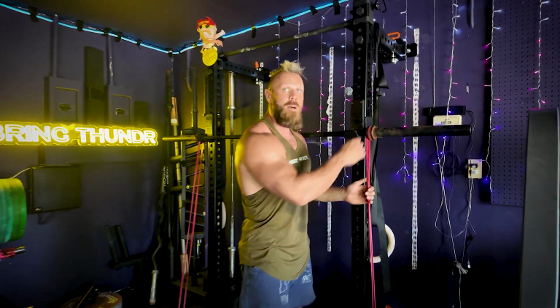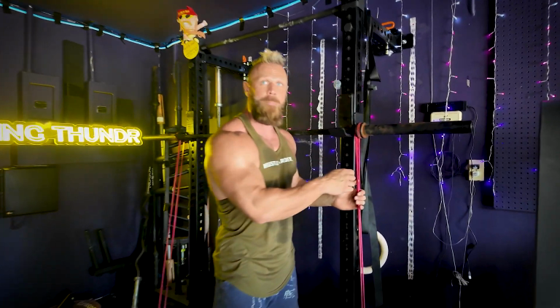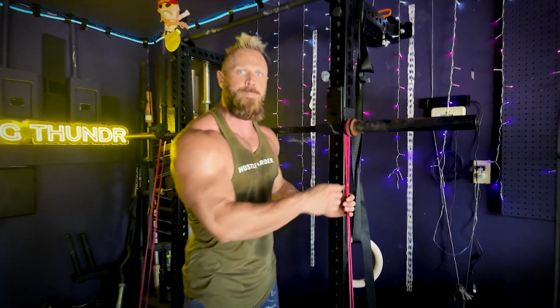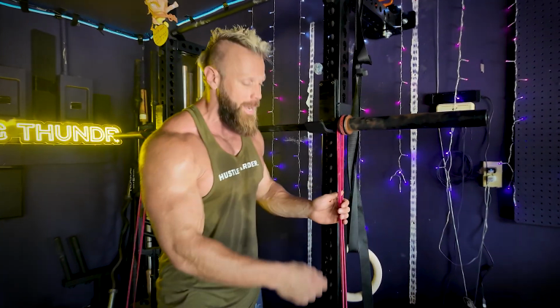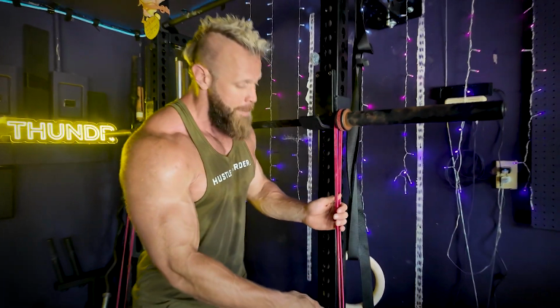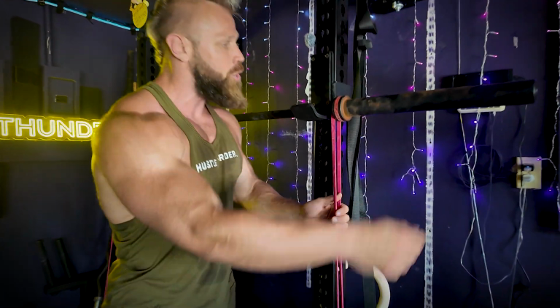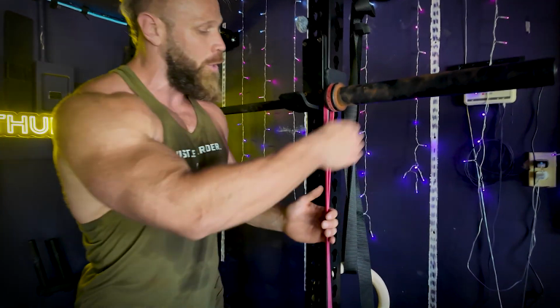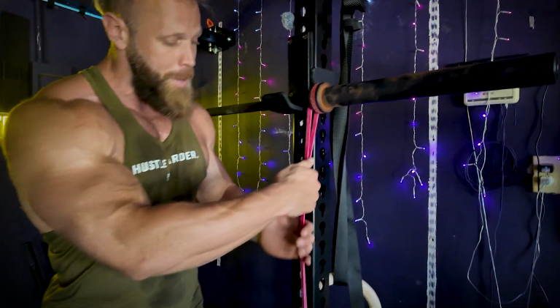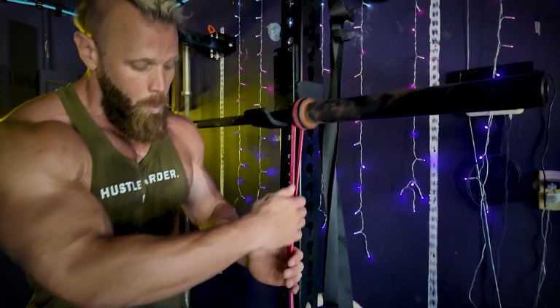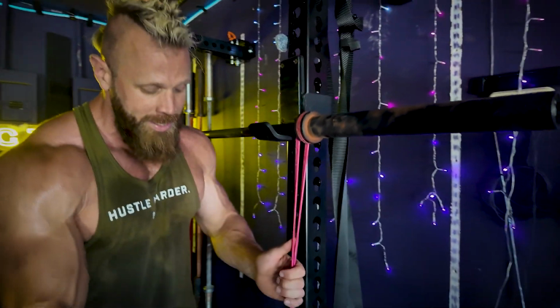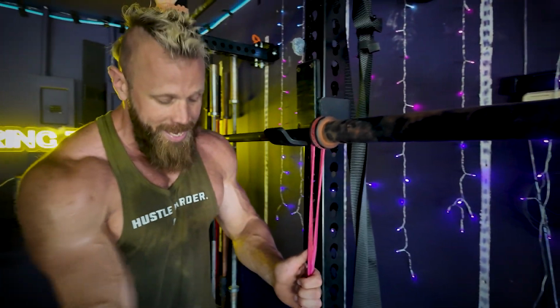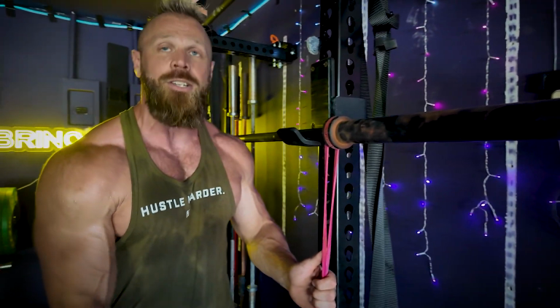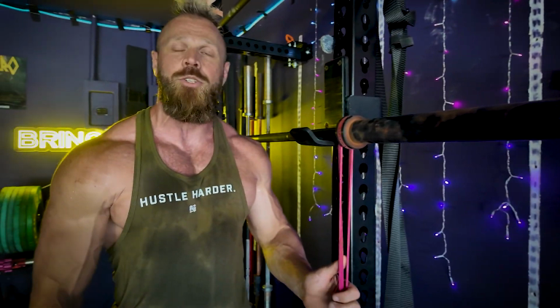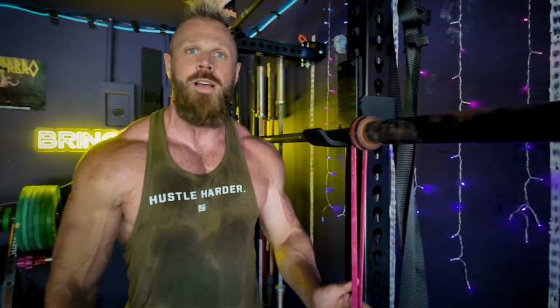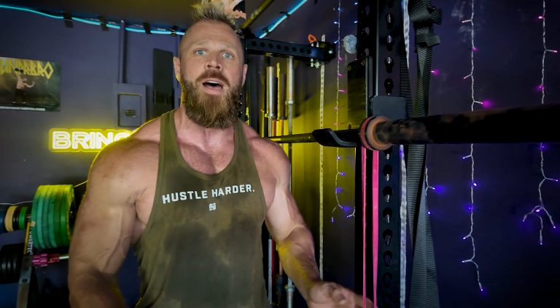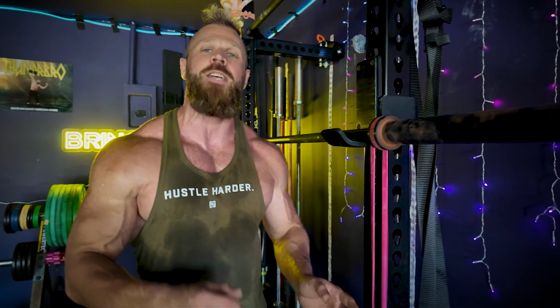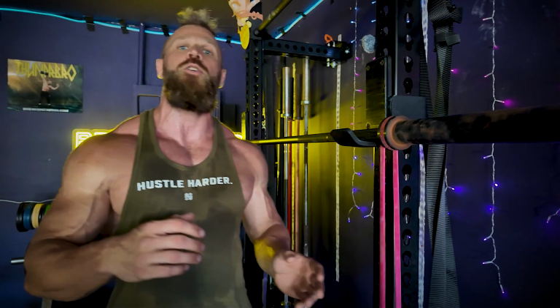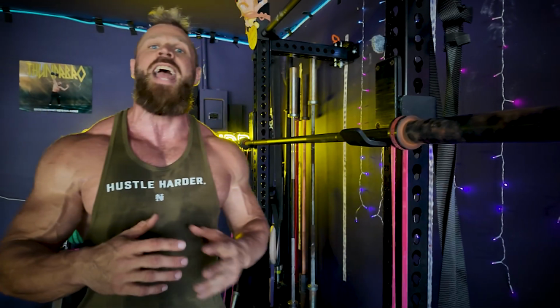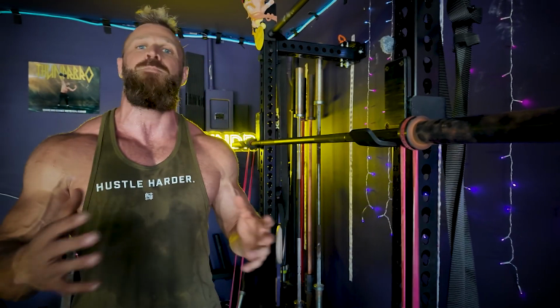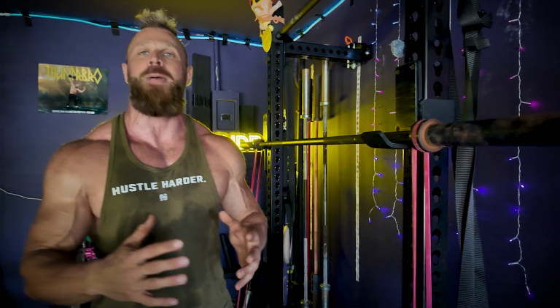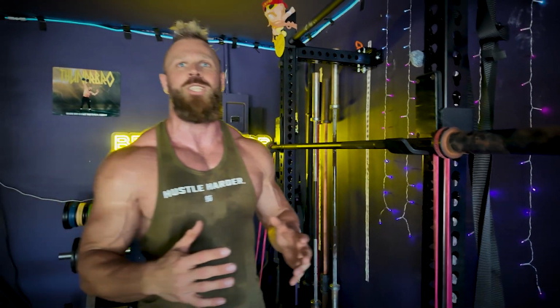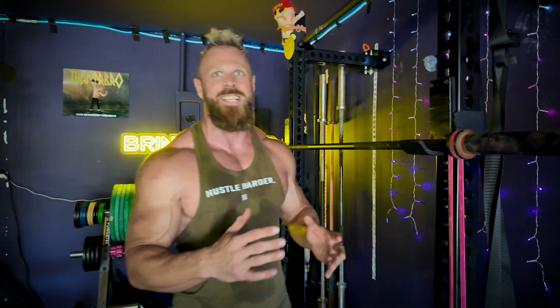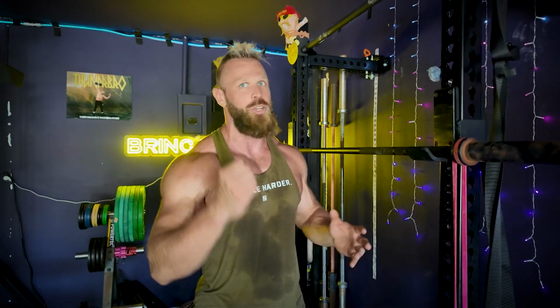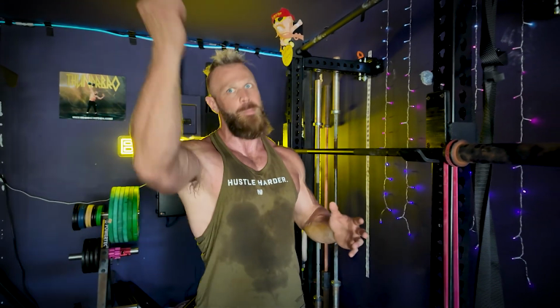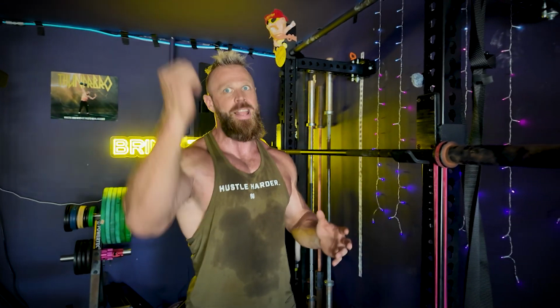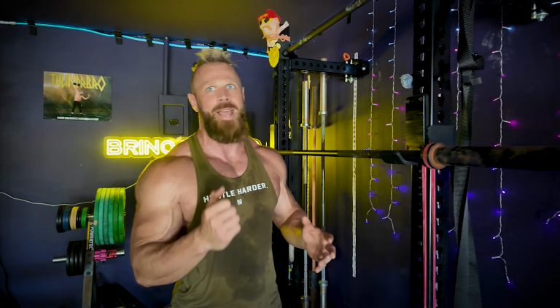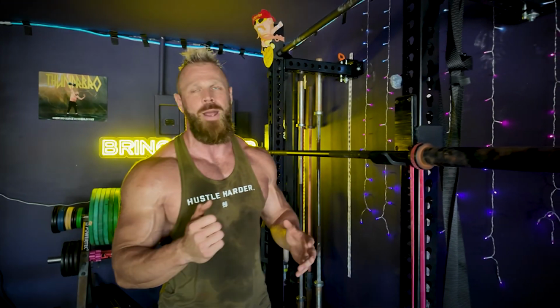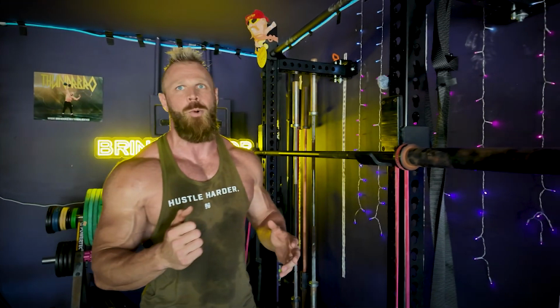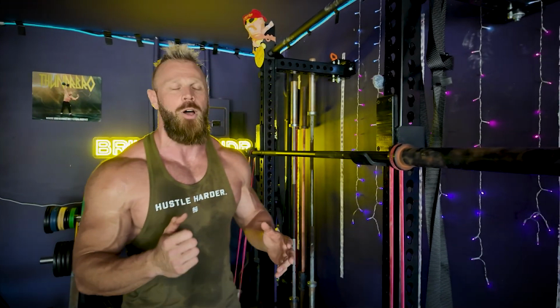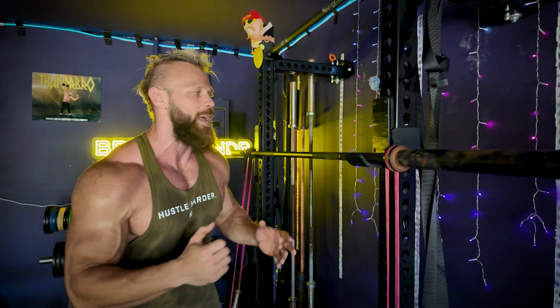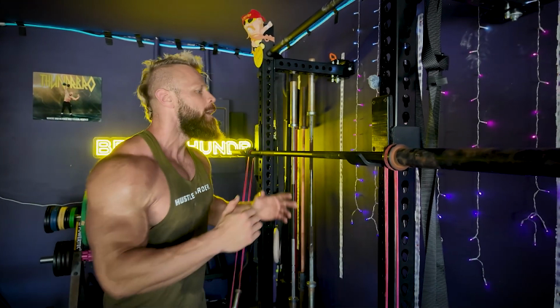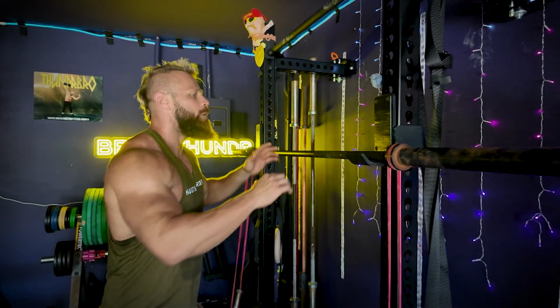You're just going to loop it once down to the dumbbell, because you don't need as much band resistance — you're going to be moving that band quite a long ways.